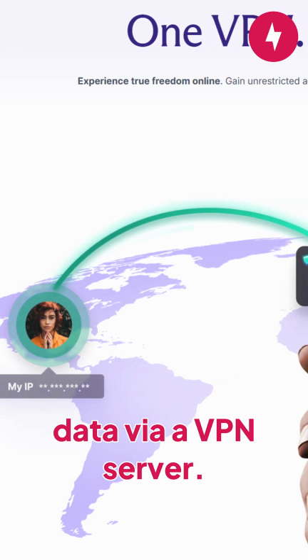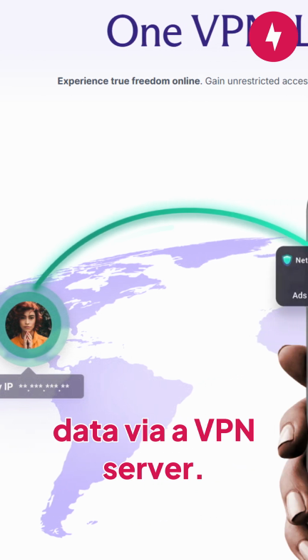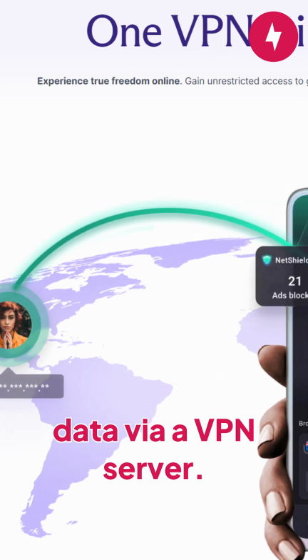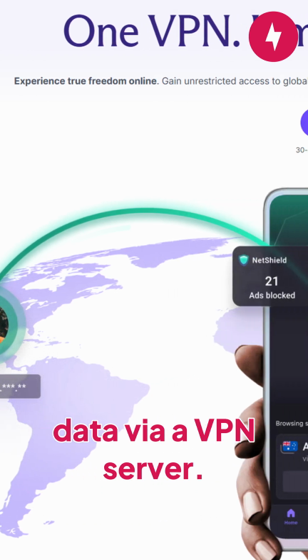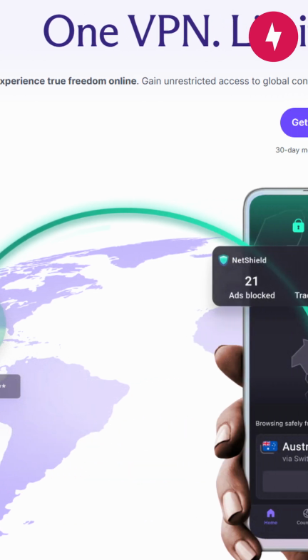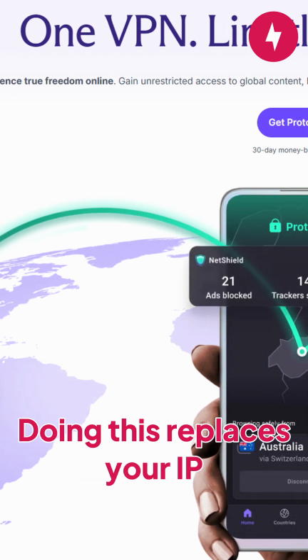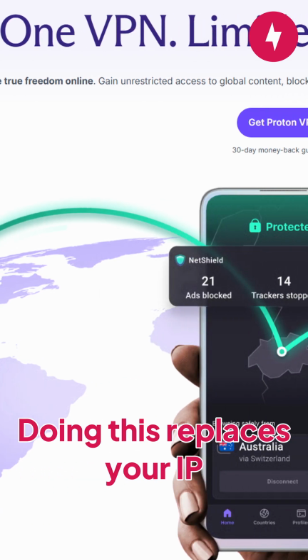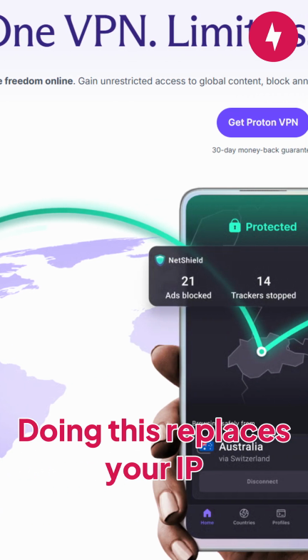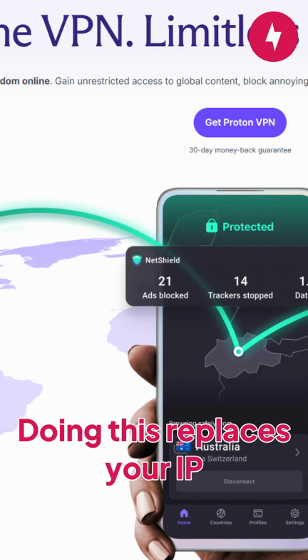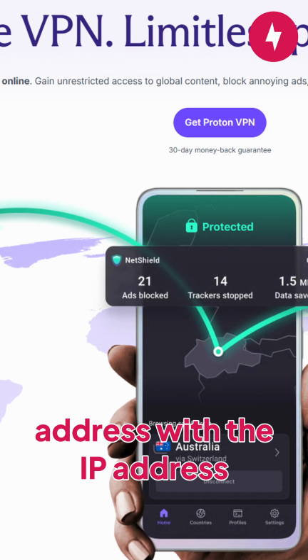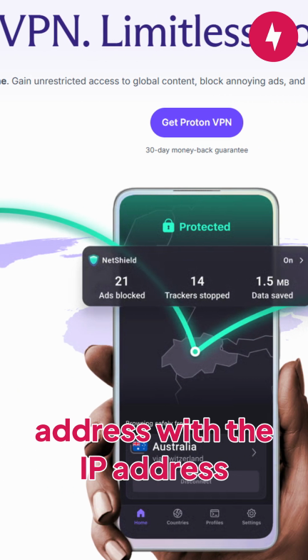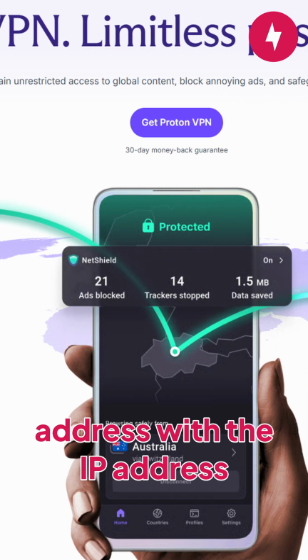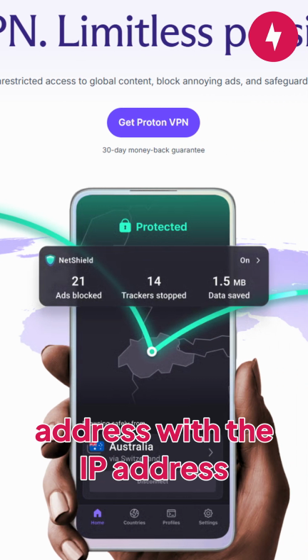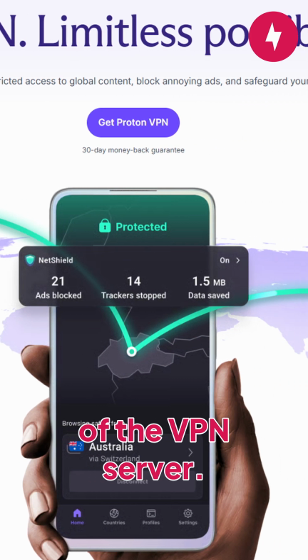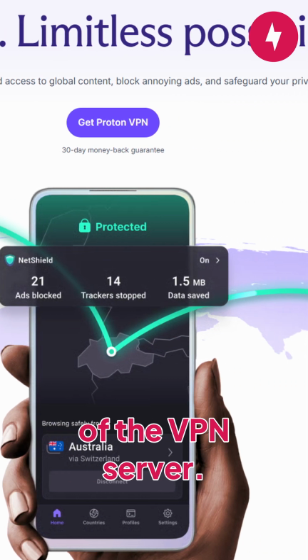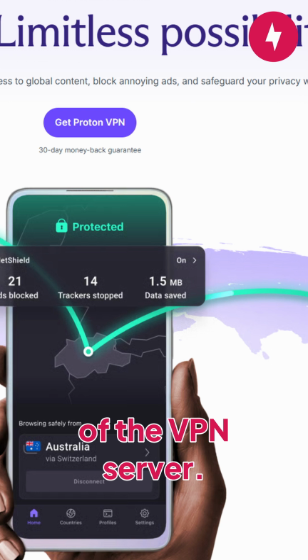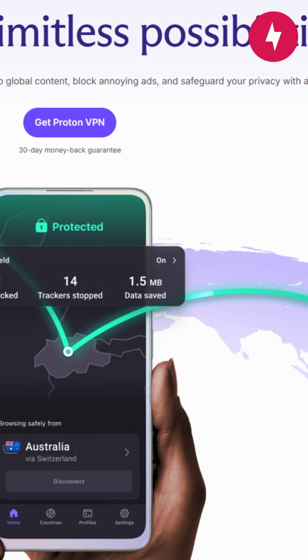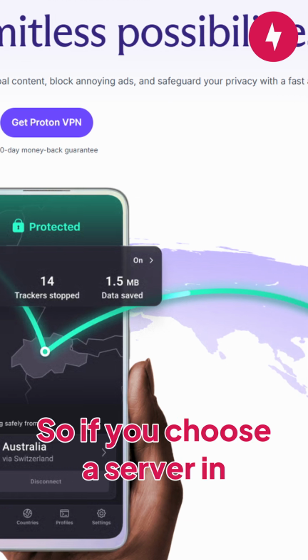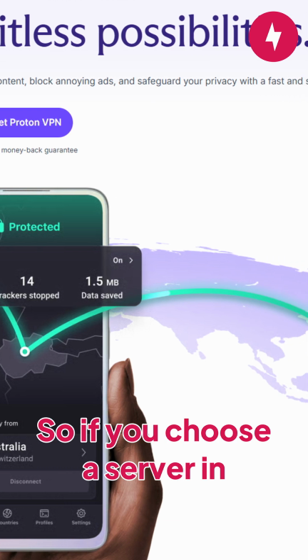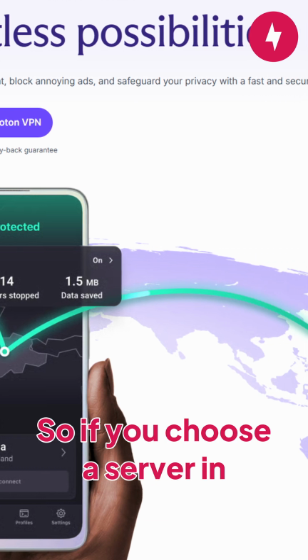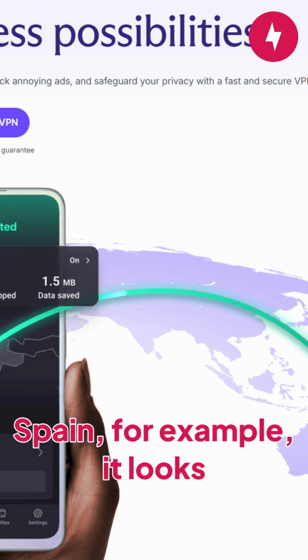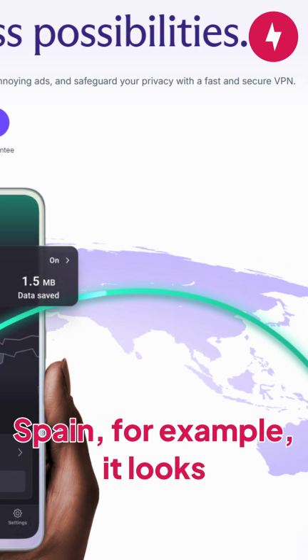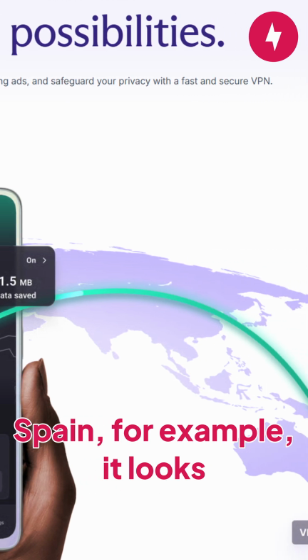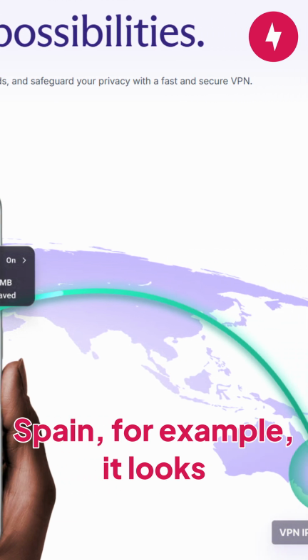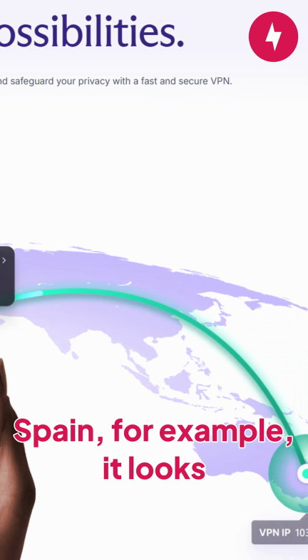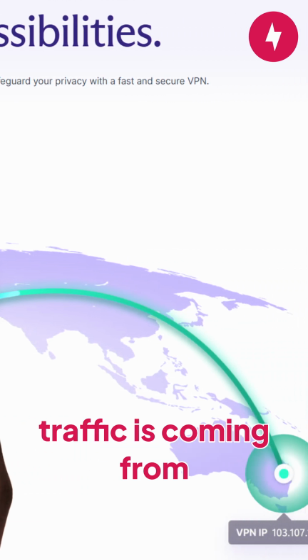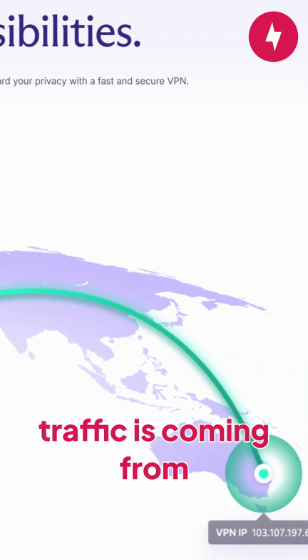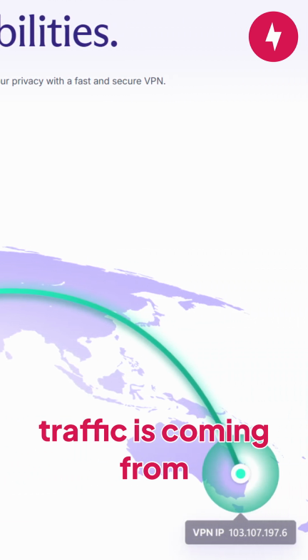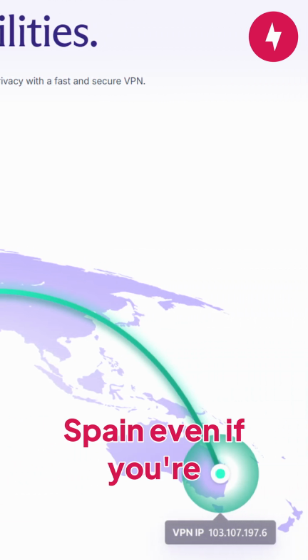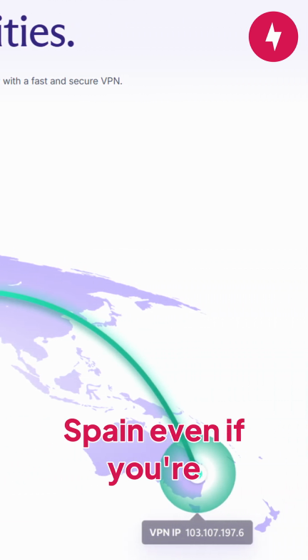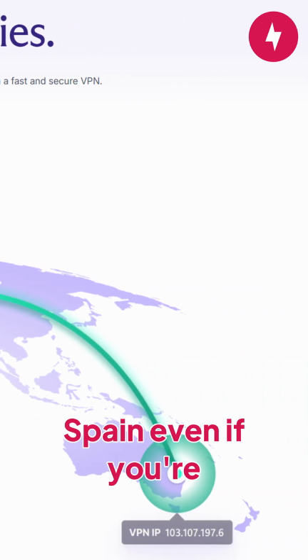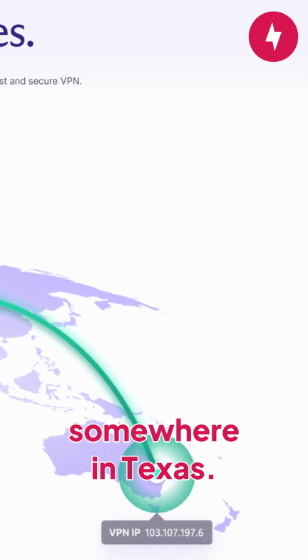A VPN is a virtual private network that encrypts your data via a VPN server. Doing this replaces your IP address with the IP address of the VPN server, so if you choose a server in Spain, for example, it looks like your traffic is coming from Spain even if you're somewhere in Texas.